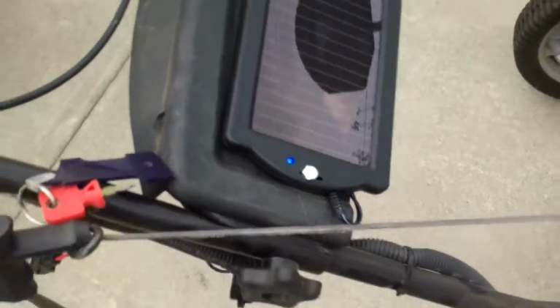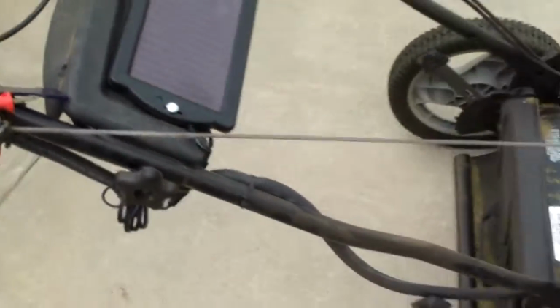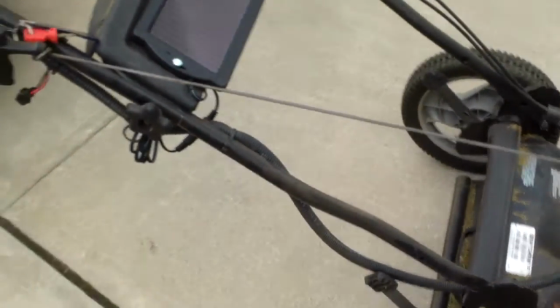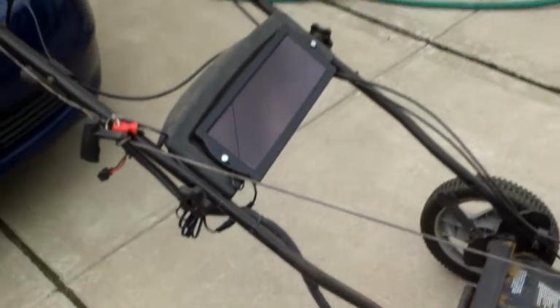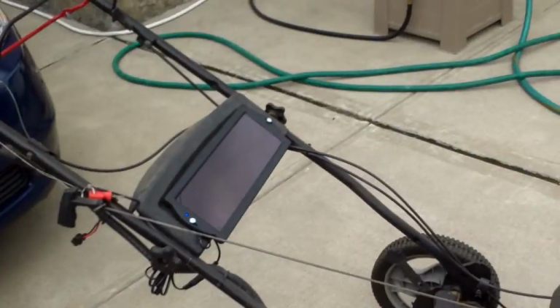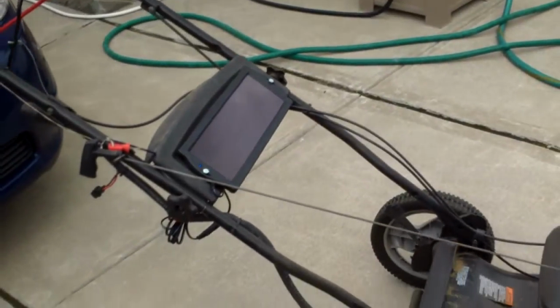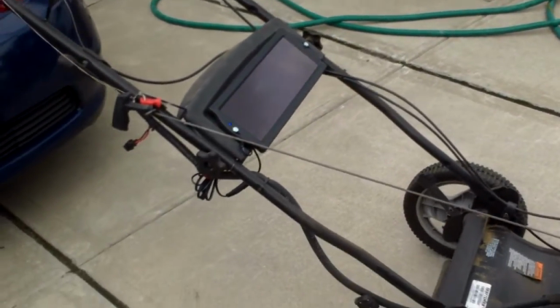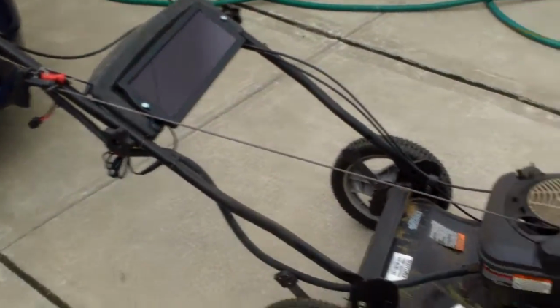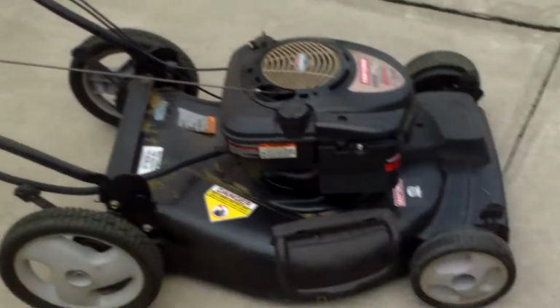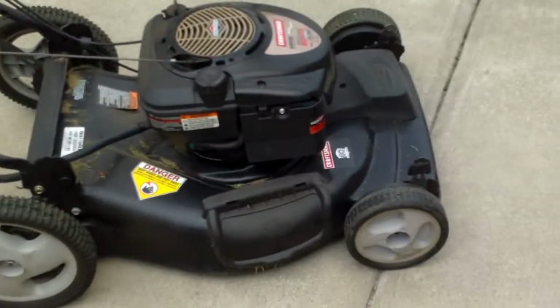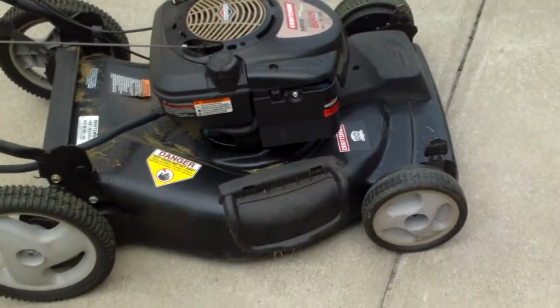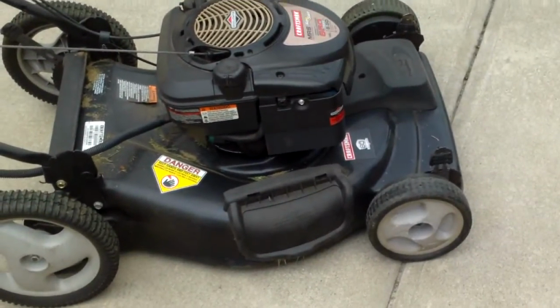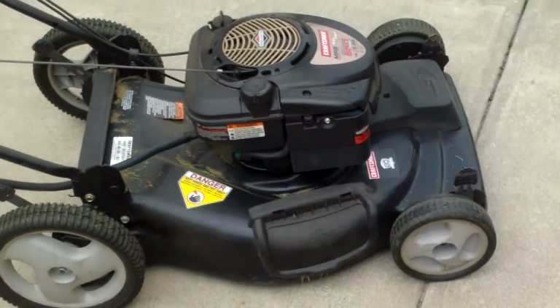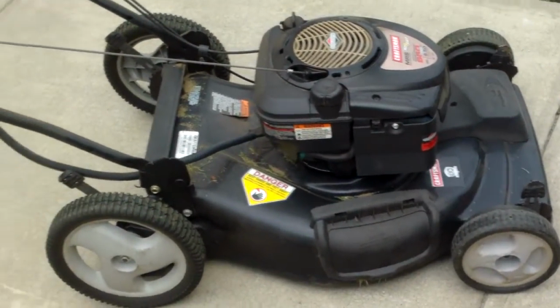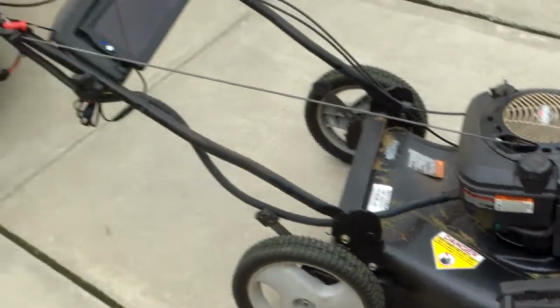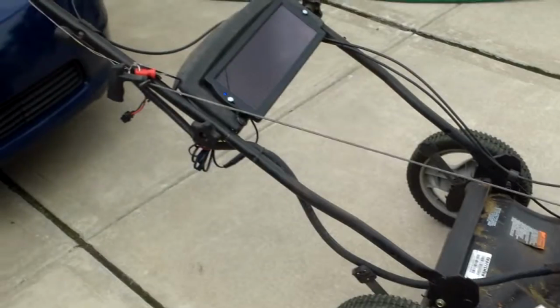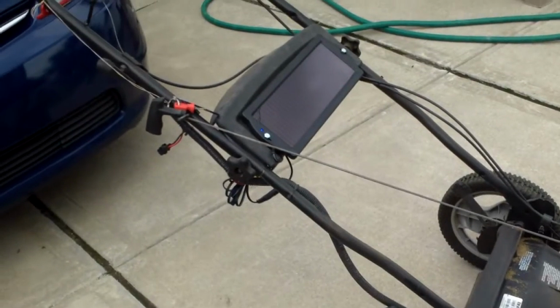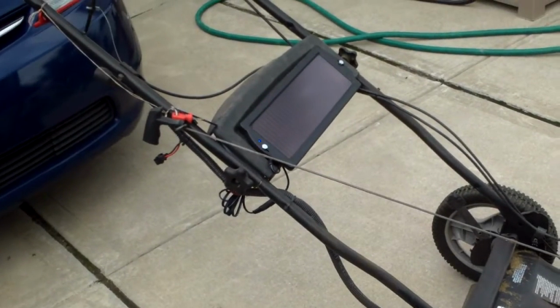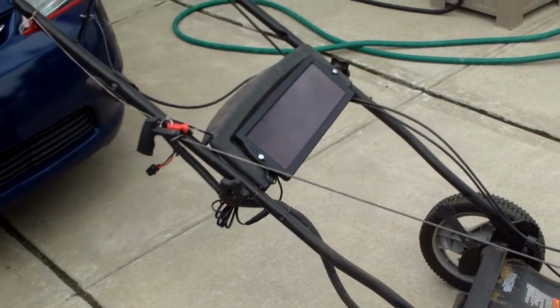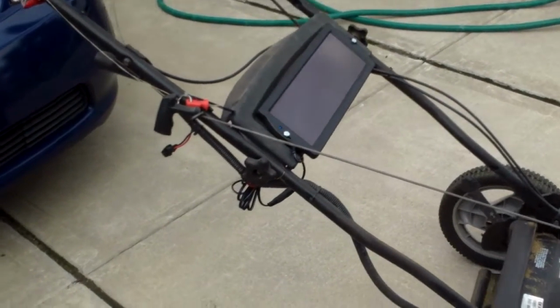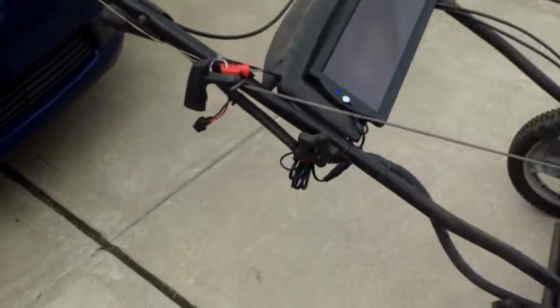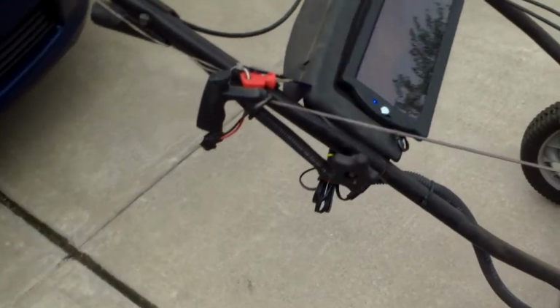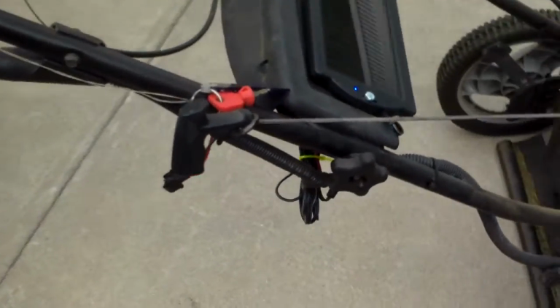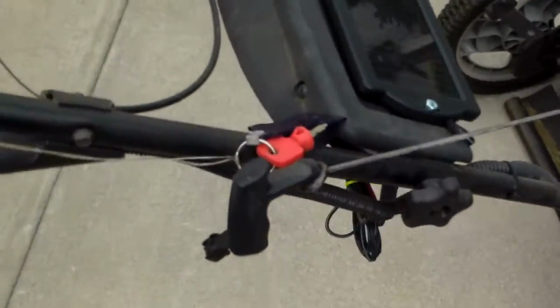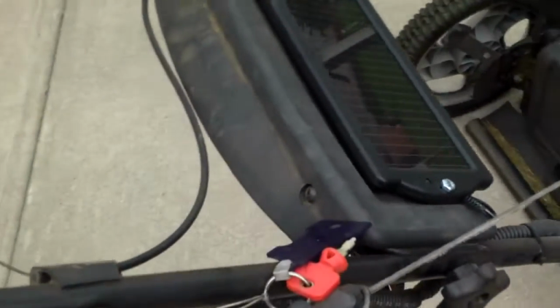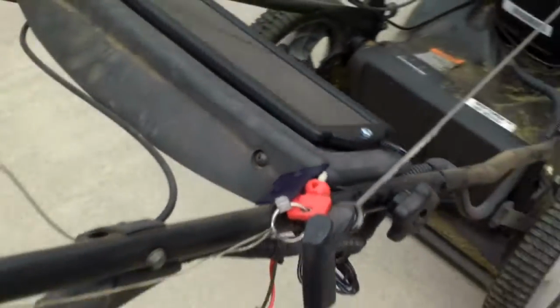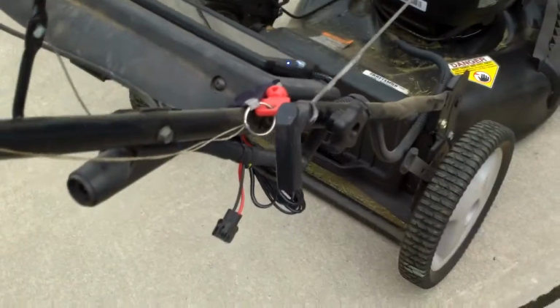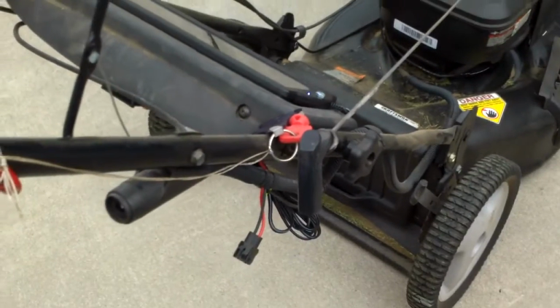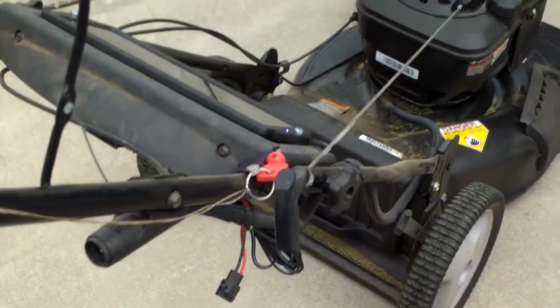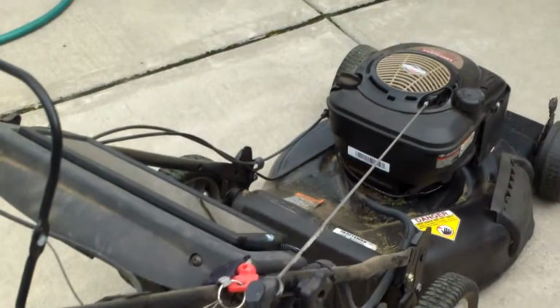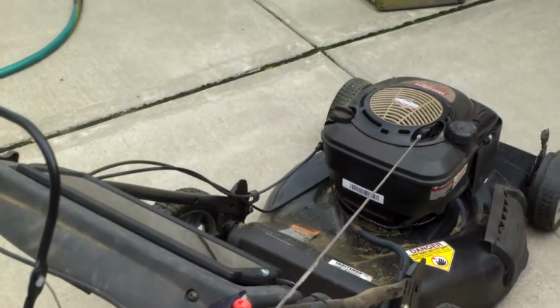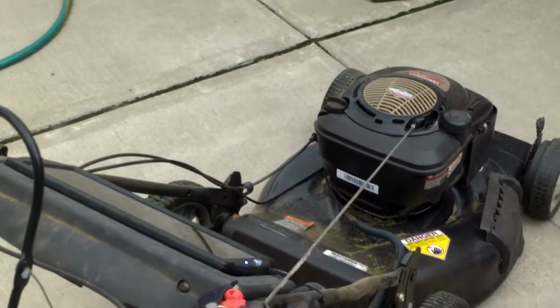This is how it looks — the key start lawn mower with the solar charging option. Thanks for watching.